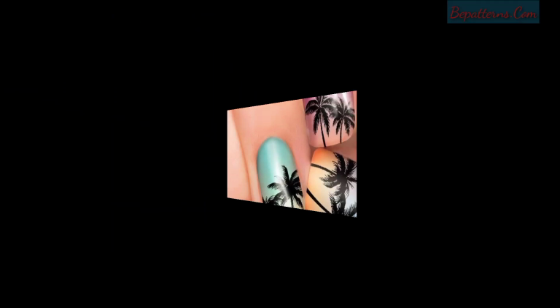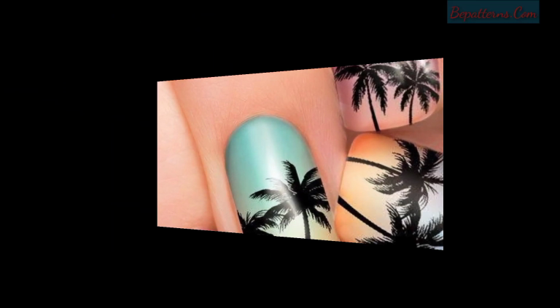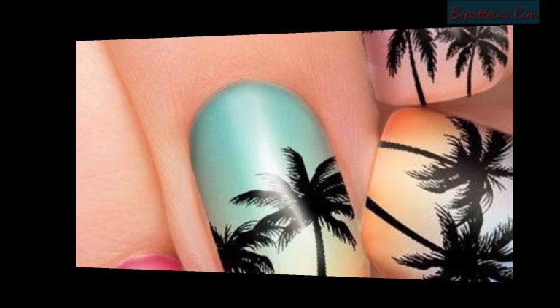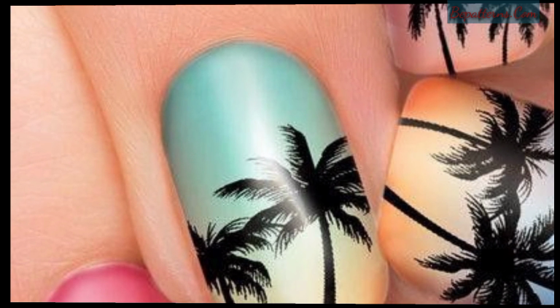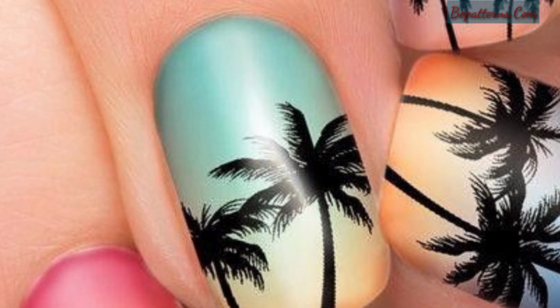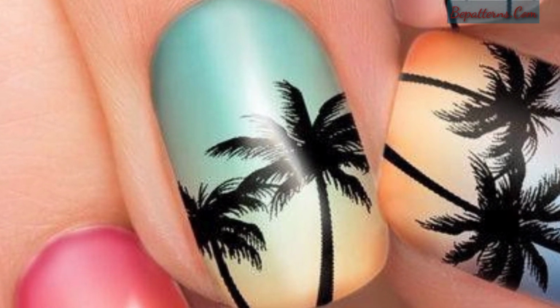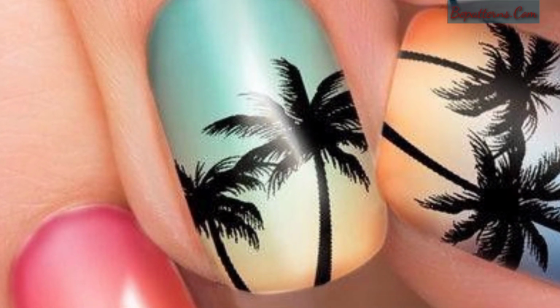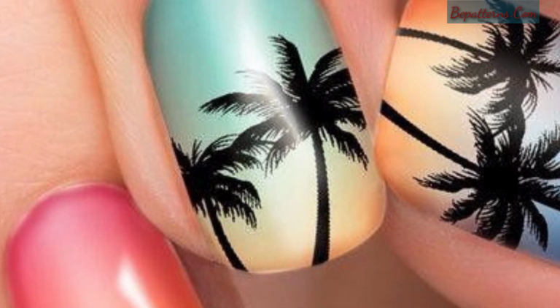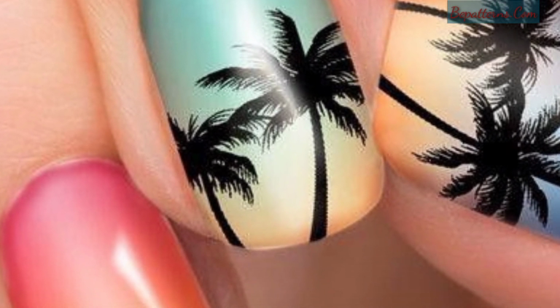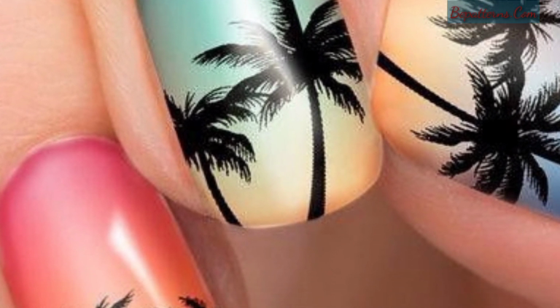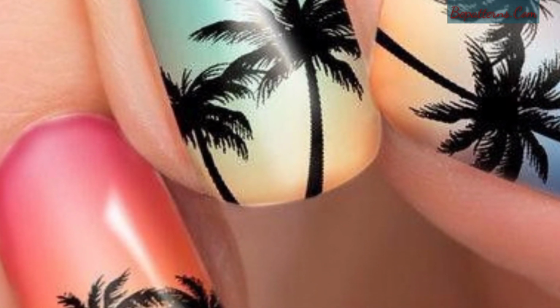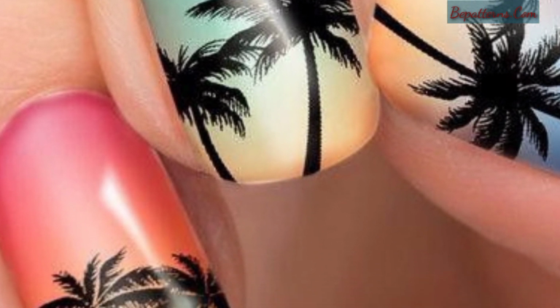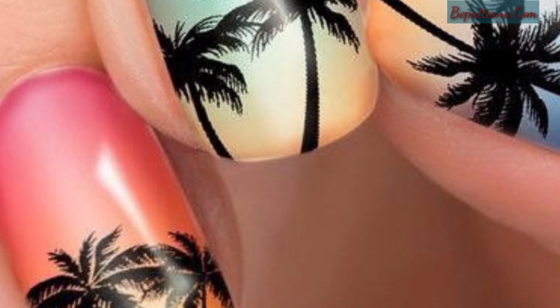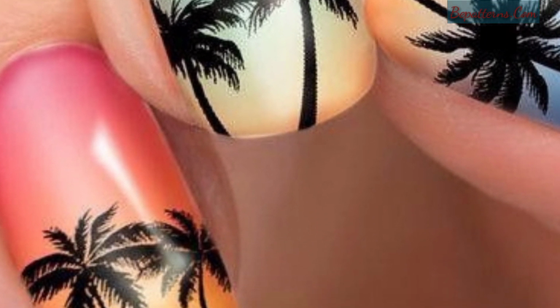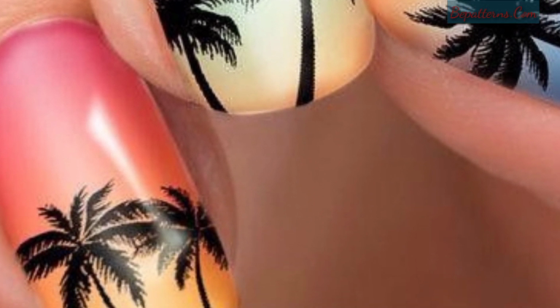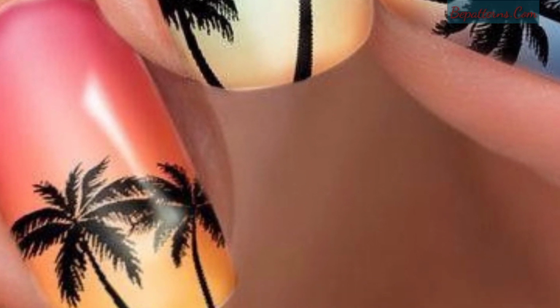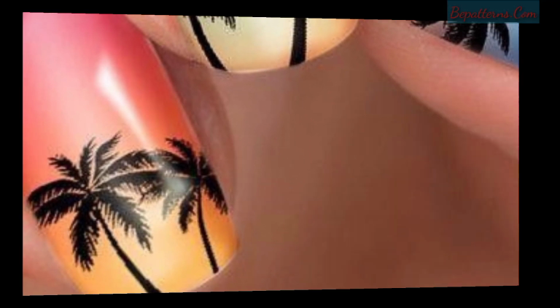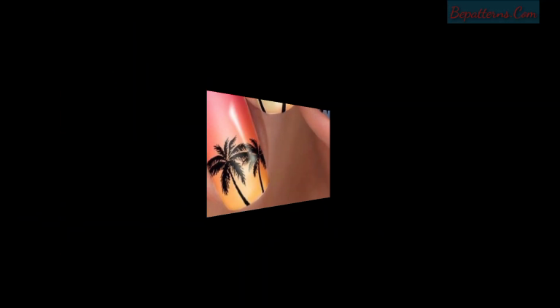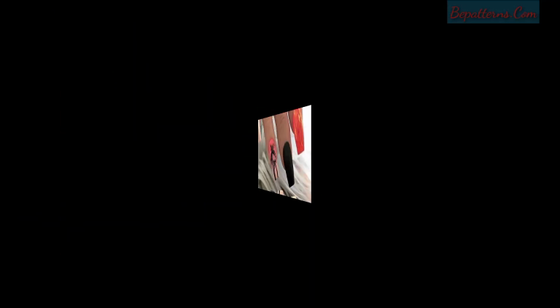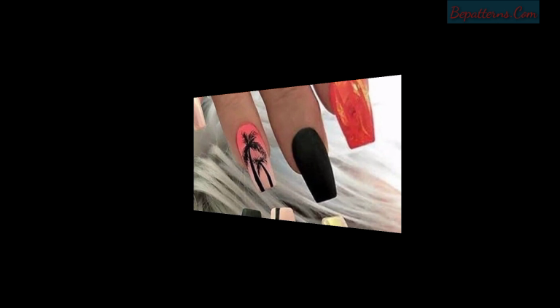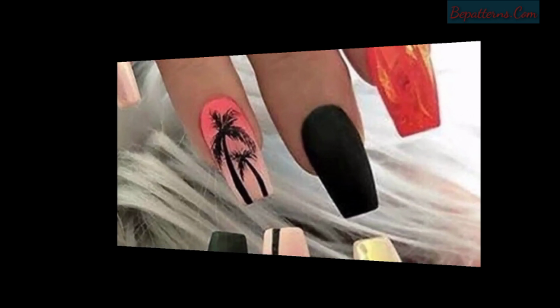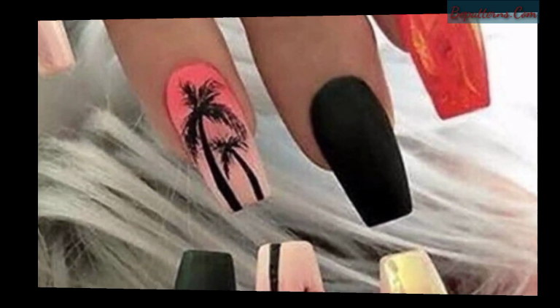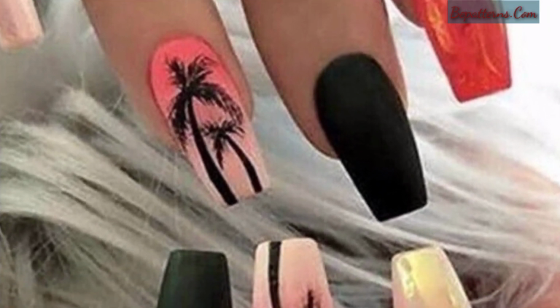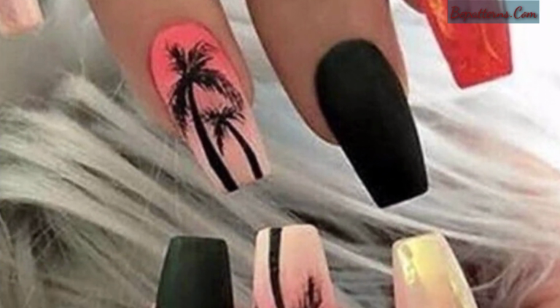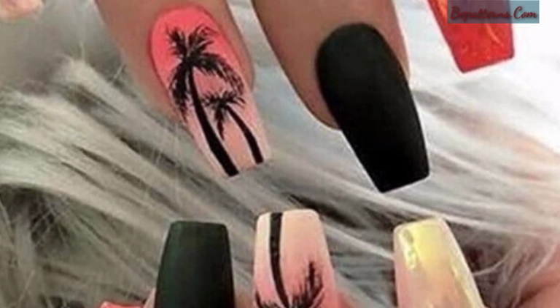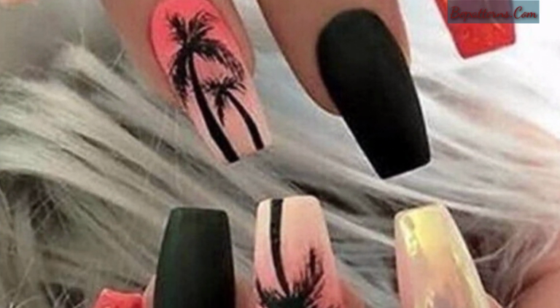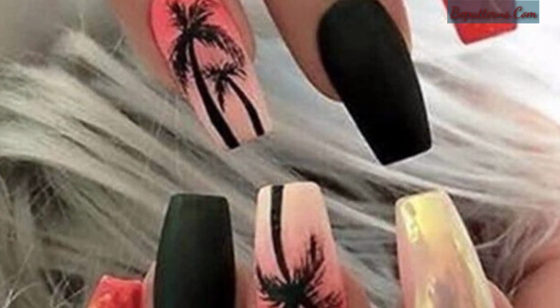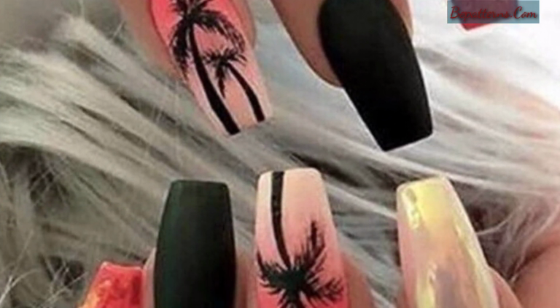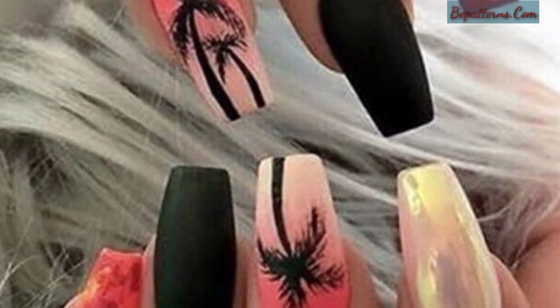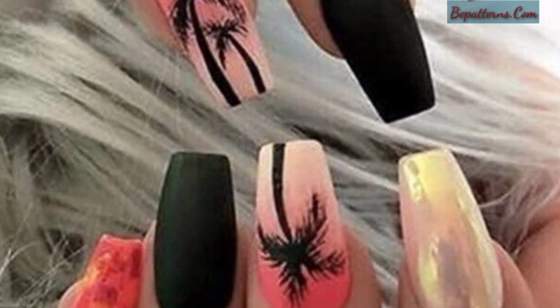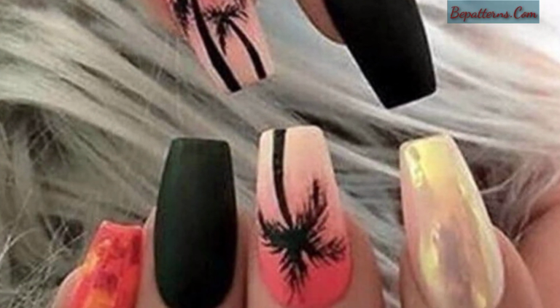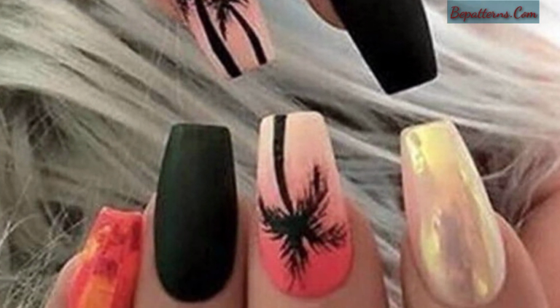Pick two colors that complement each other — make sure one is light and one is dark. You will choose these colors to blend with each other and give a new look.